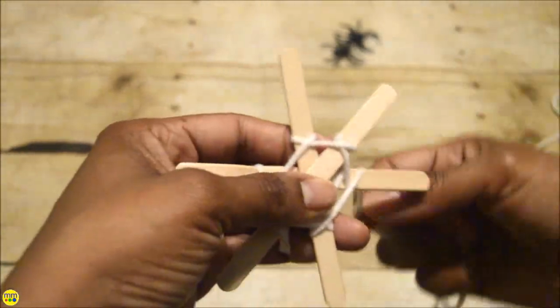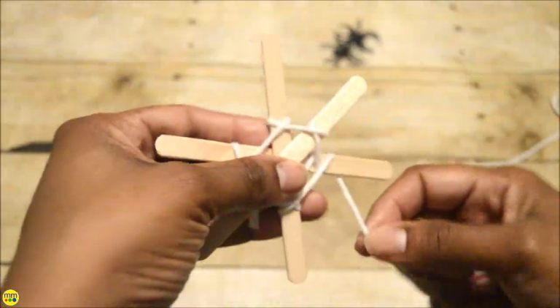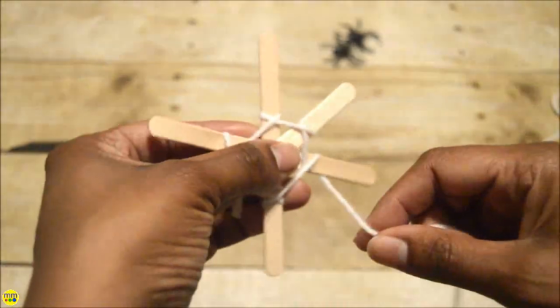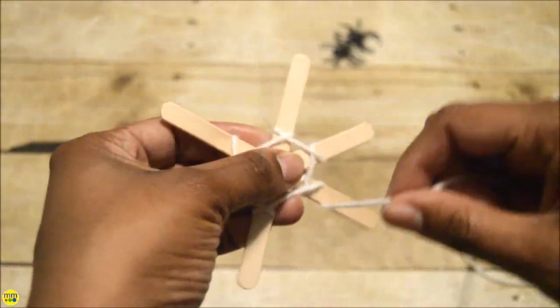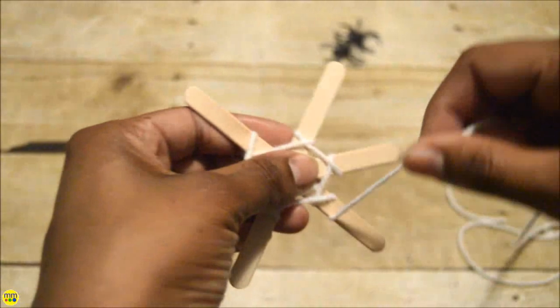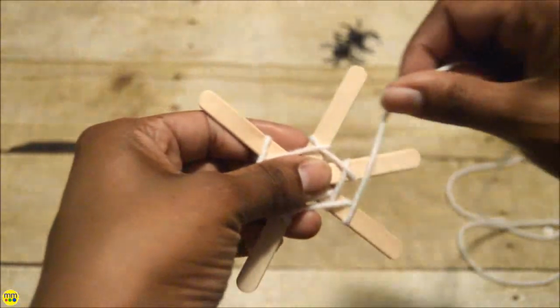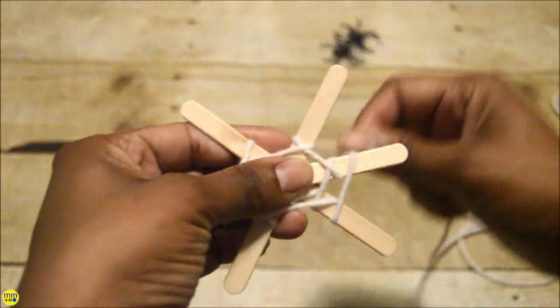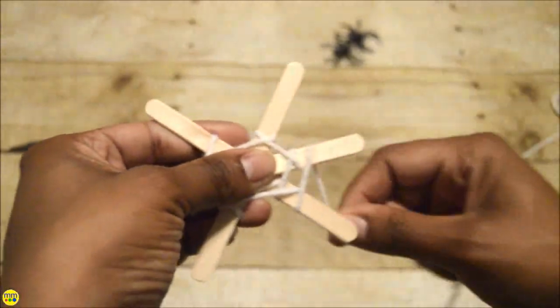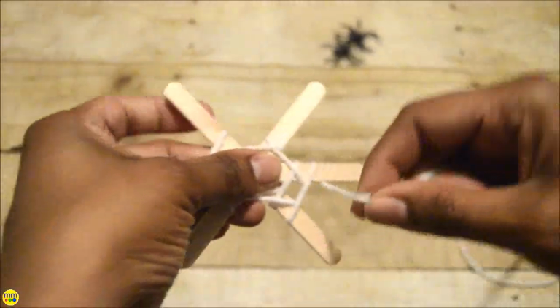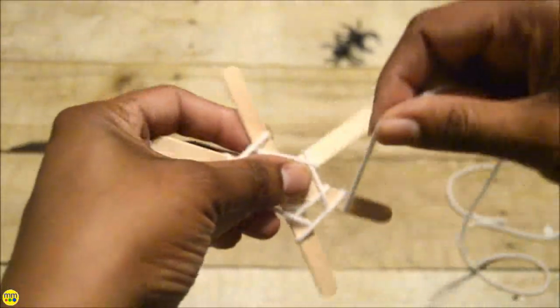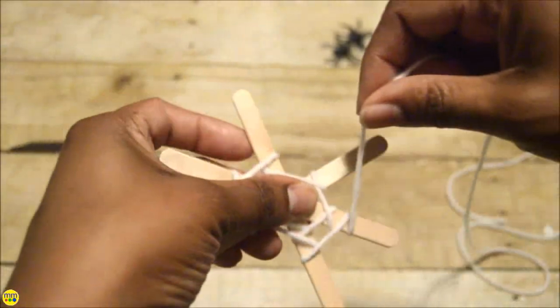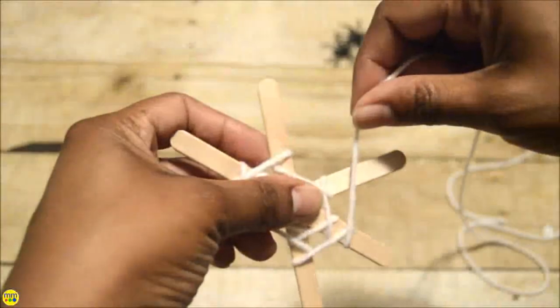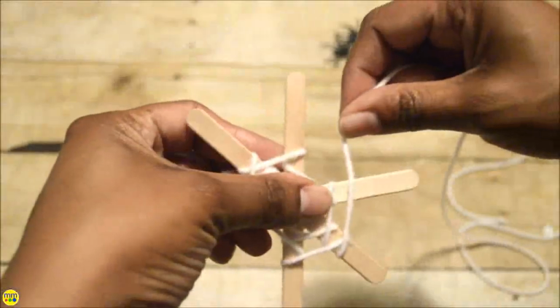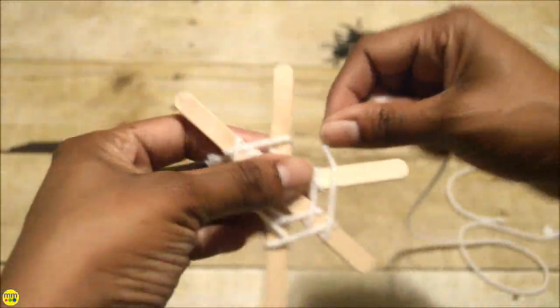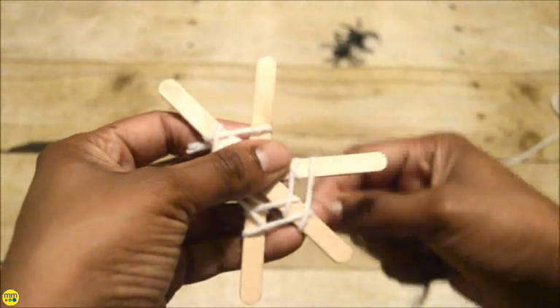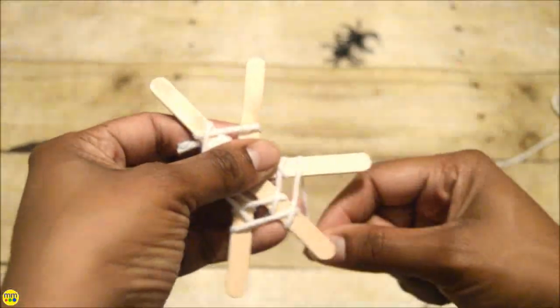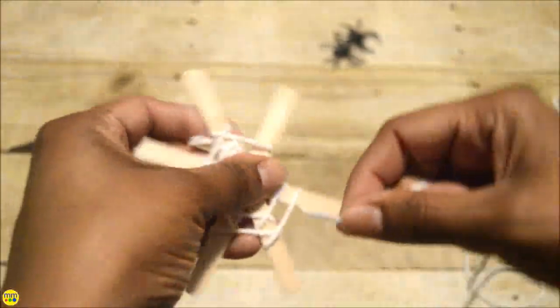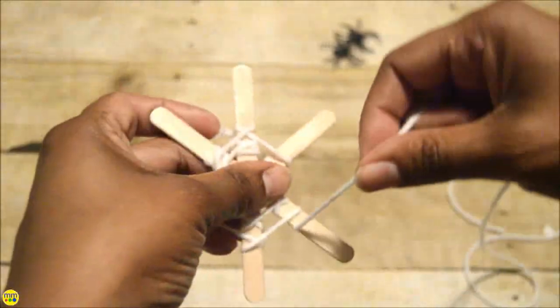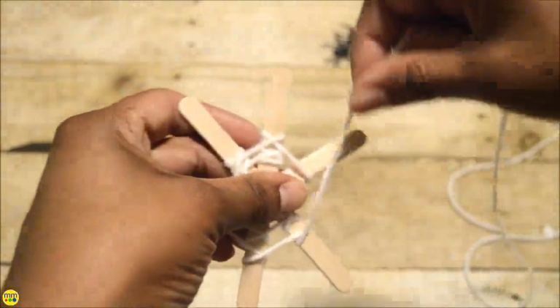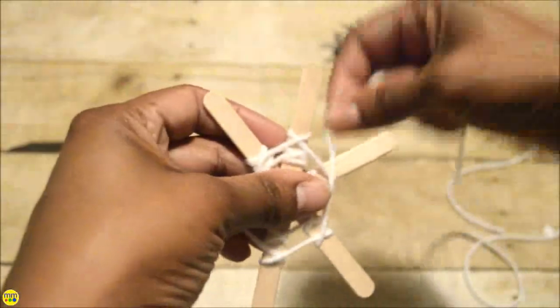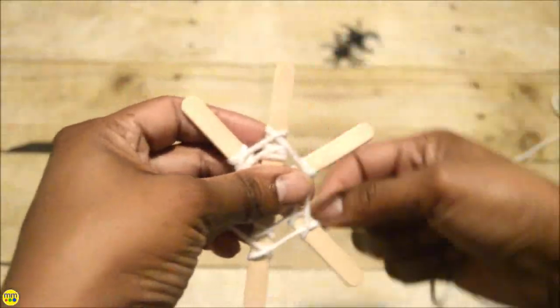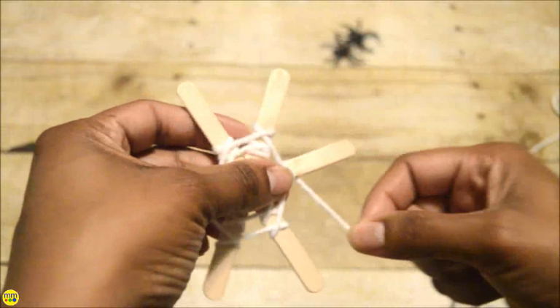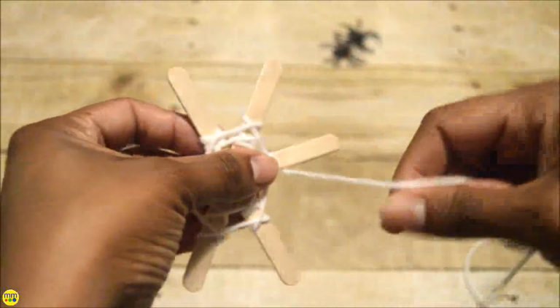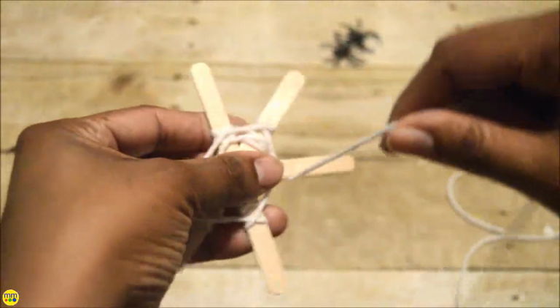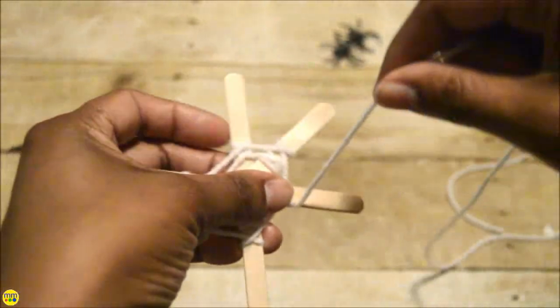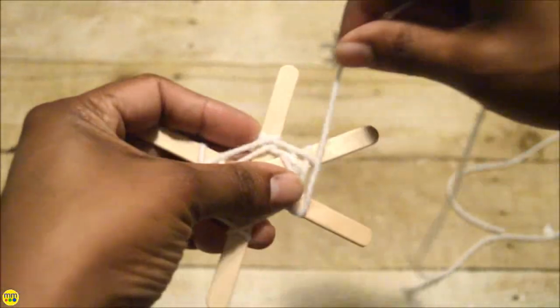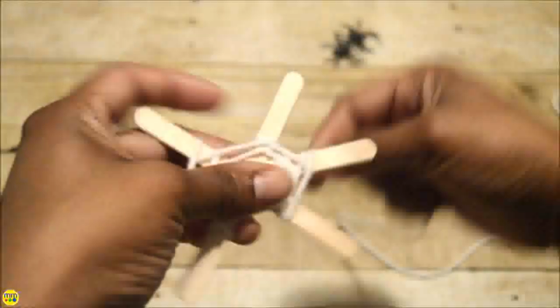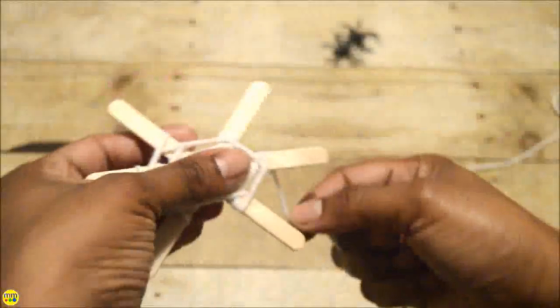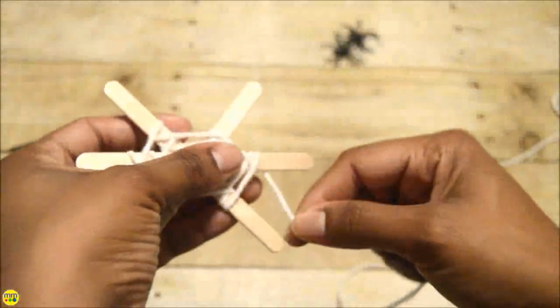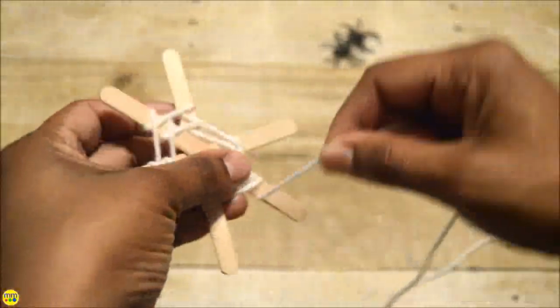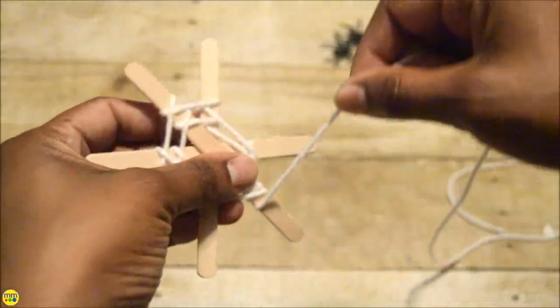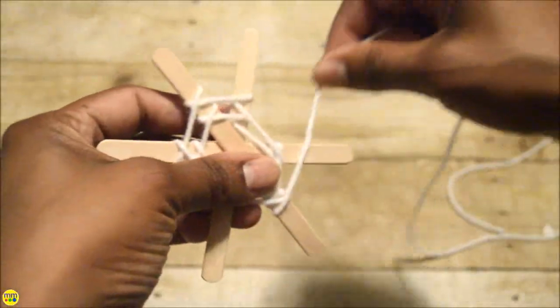Wrap the yarn over each stick and make sure to go under the next and then on to the next stick. Over and under. Repeat this until your web is full.